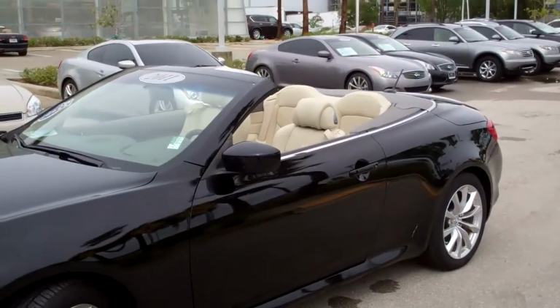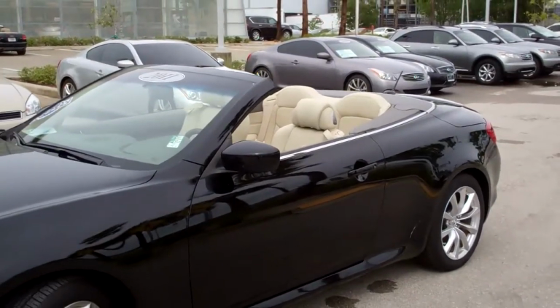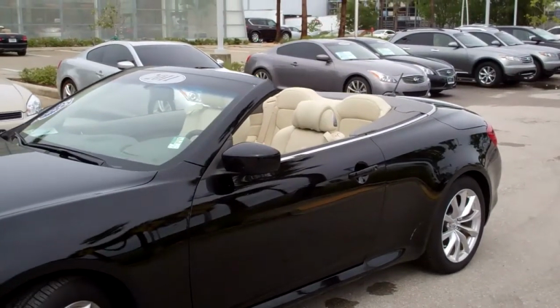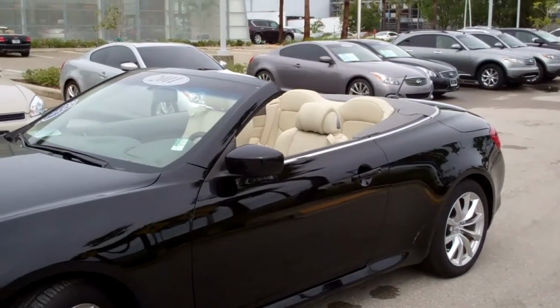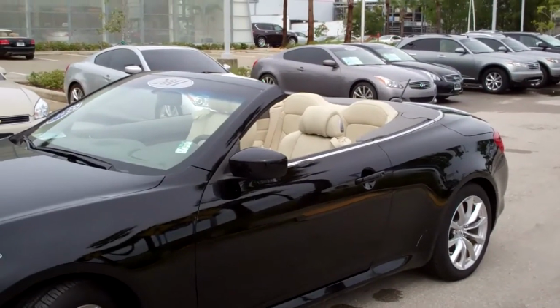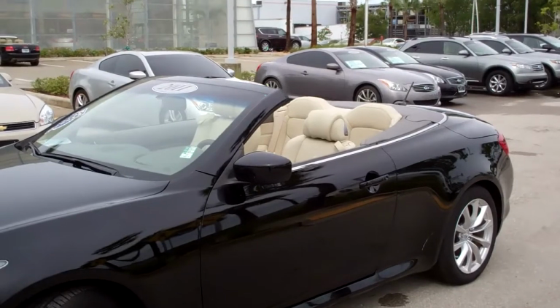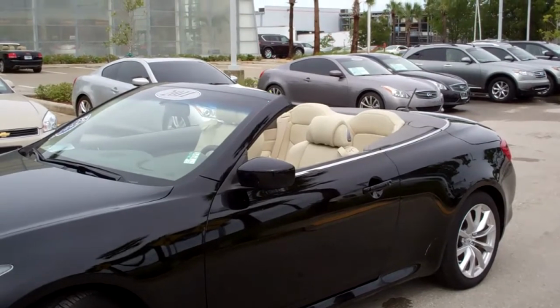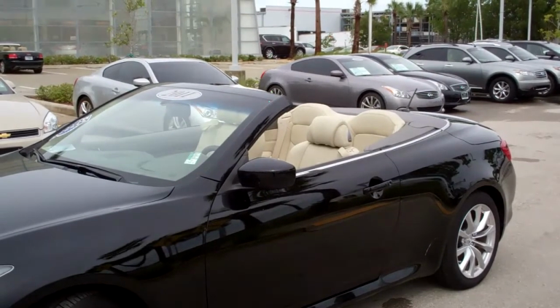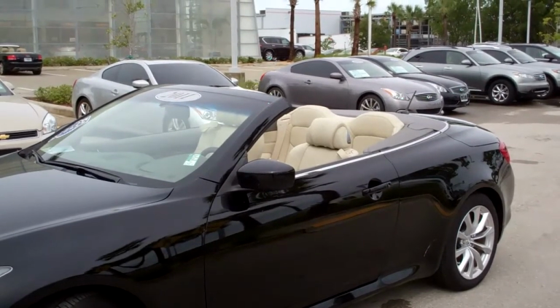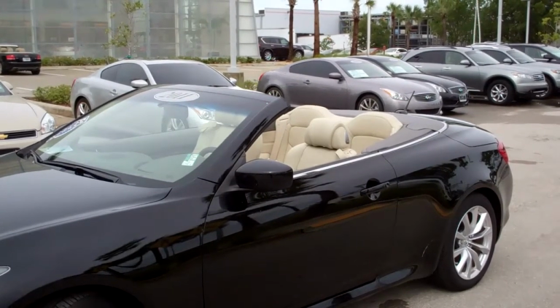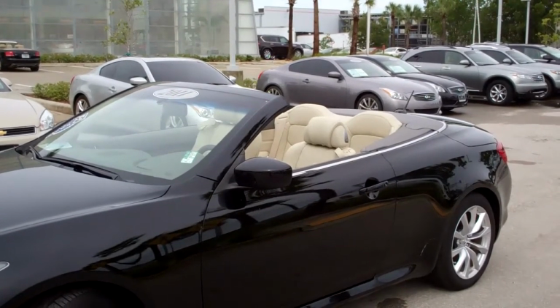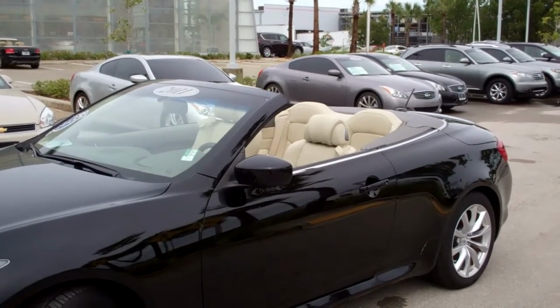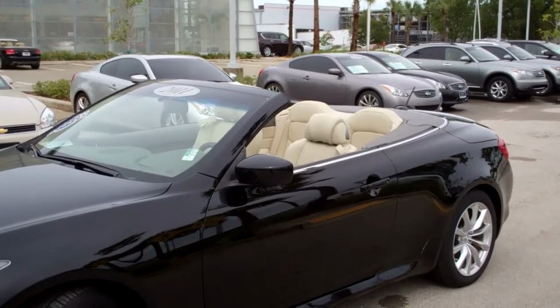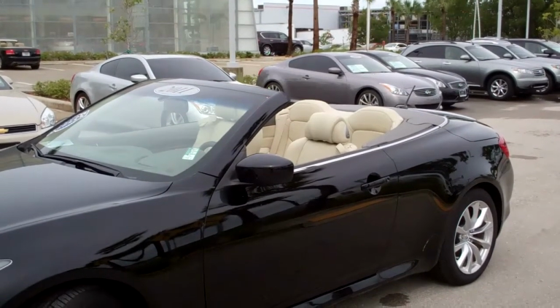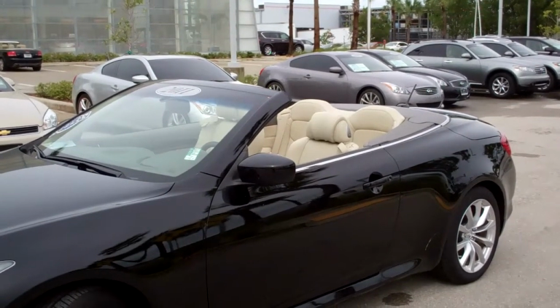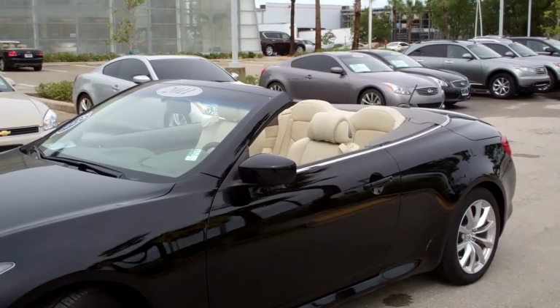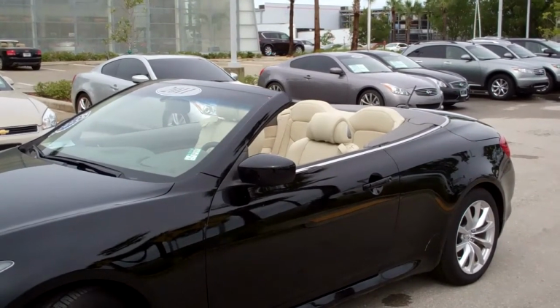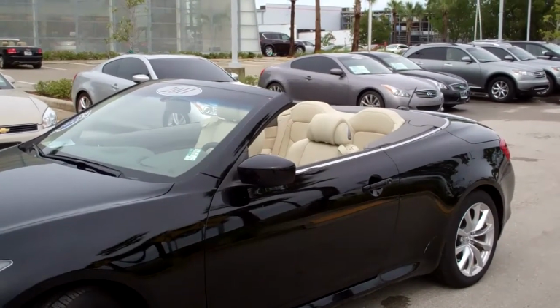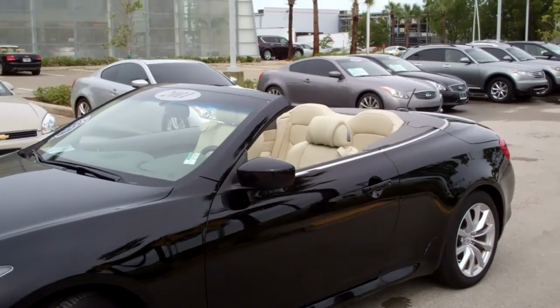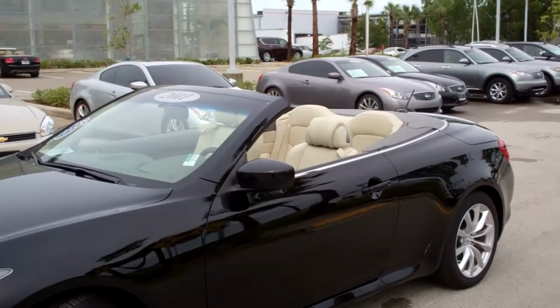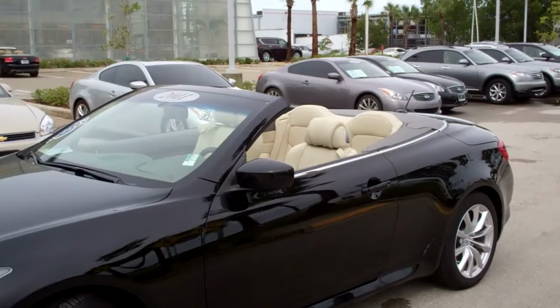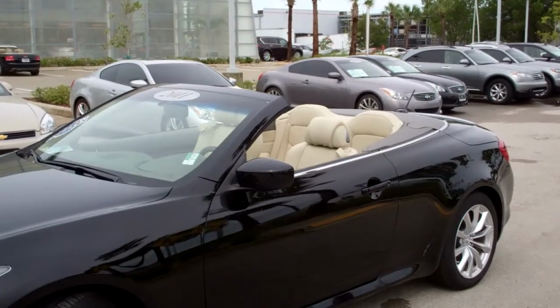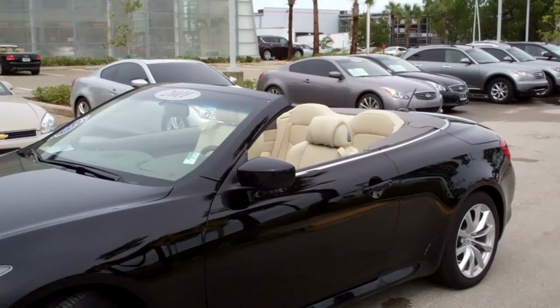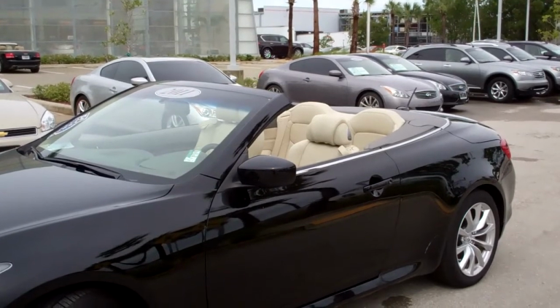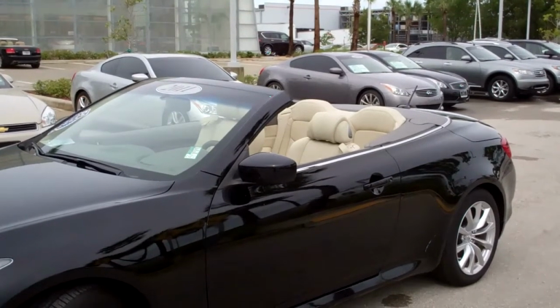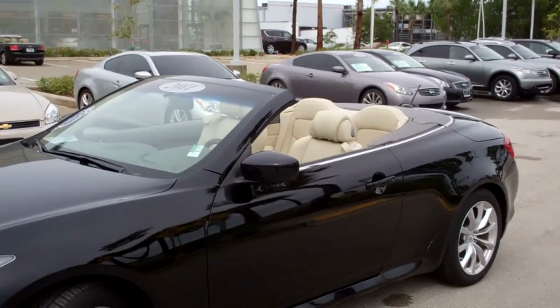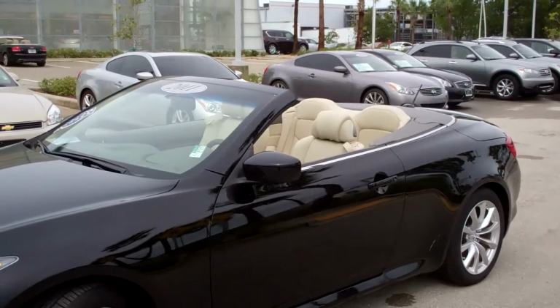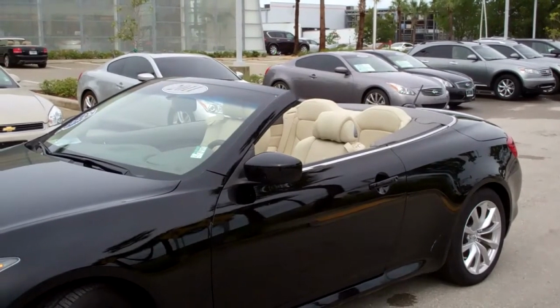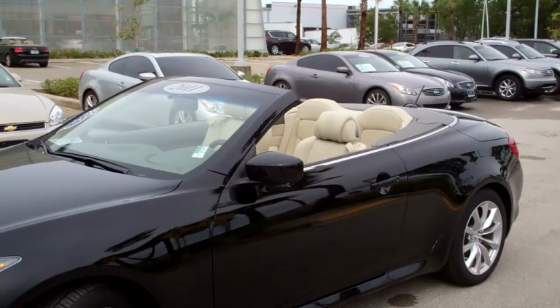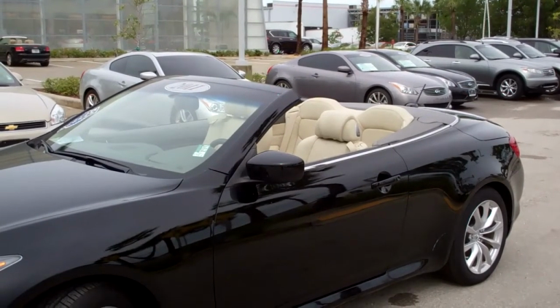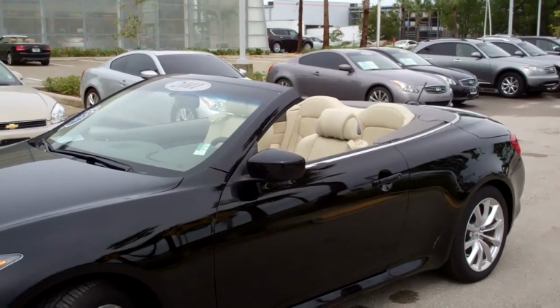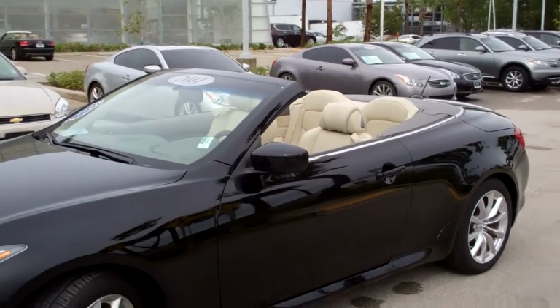I know you can see yourself behind the wheel of this car. Schedule your test drive, call 239-432-5500 today.